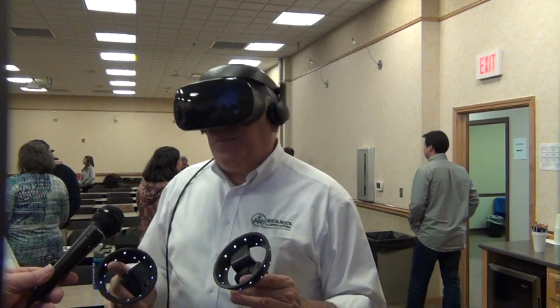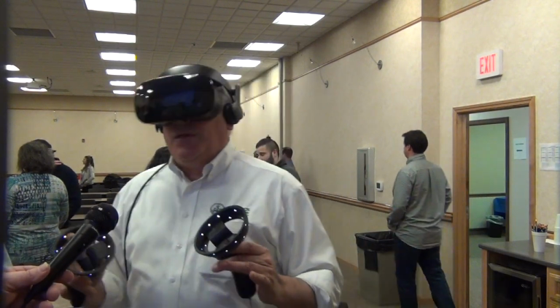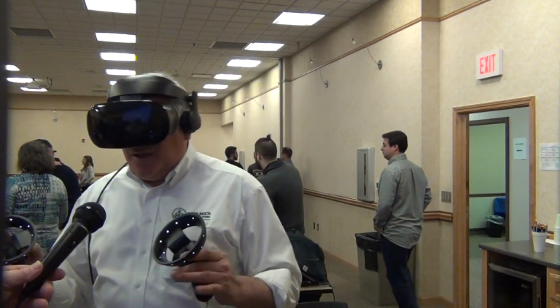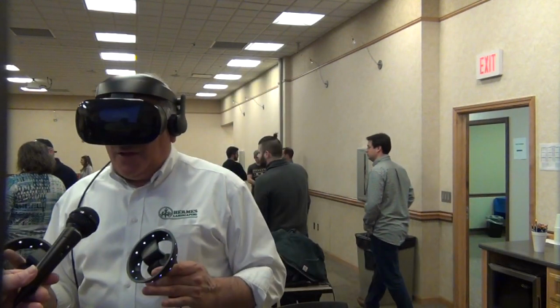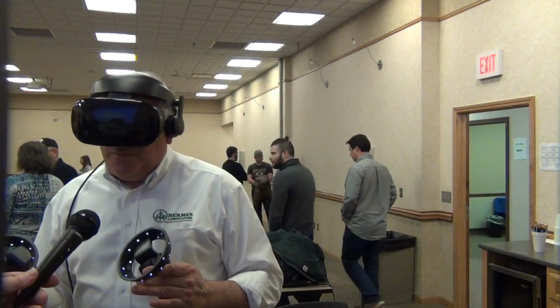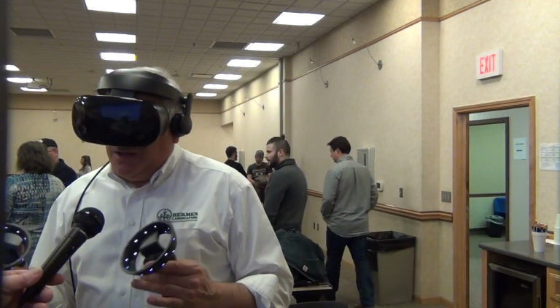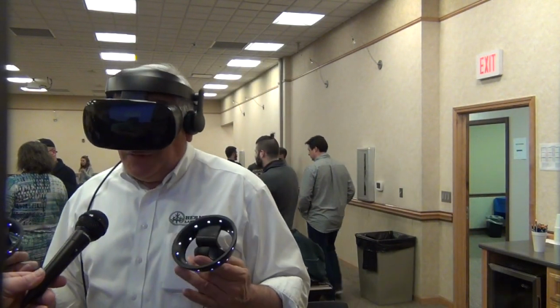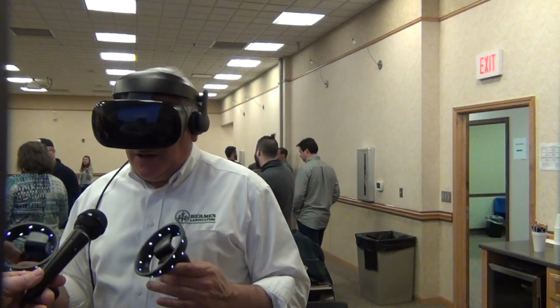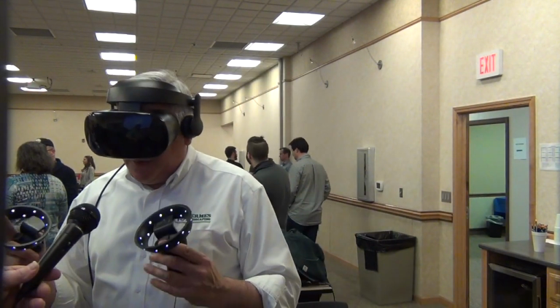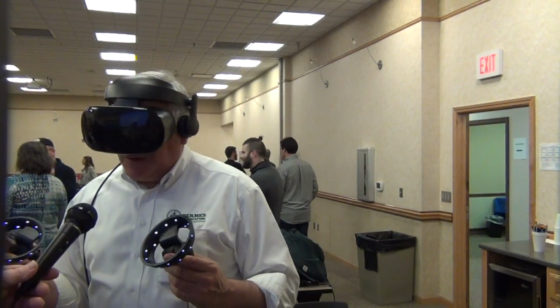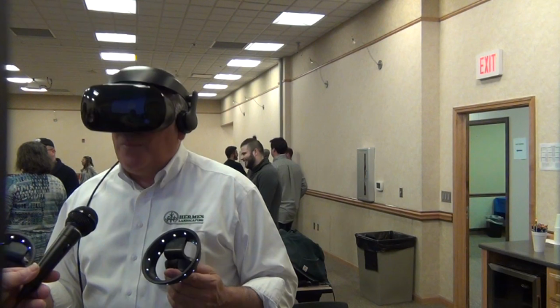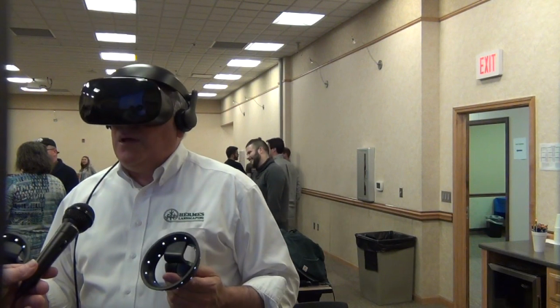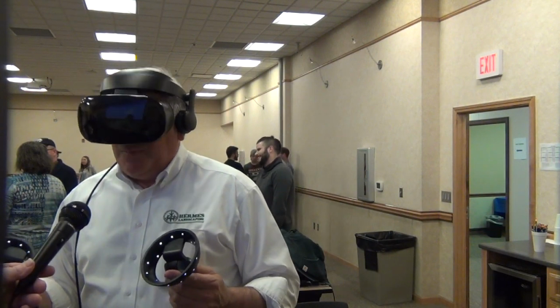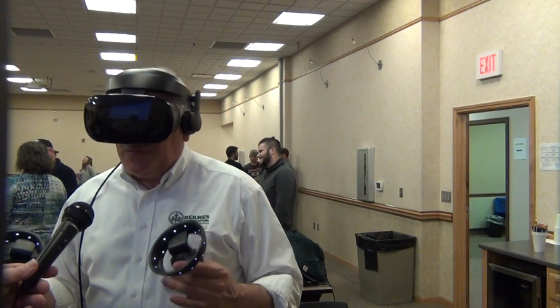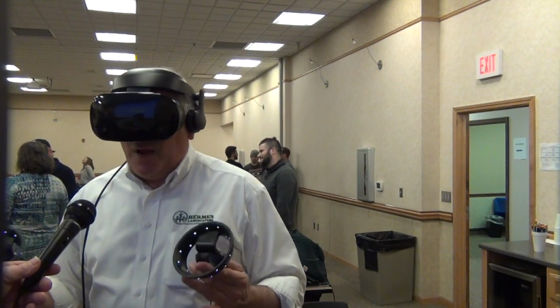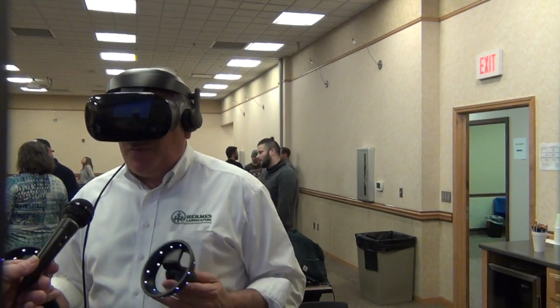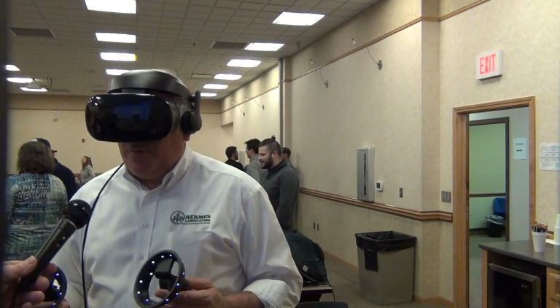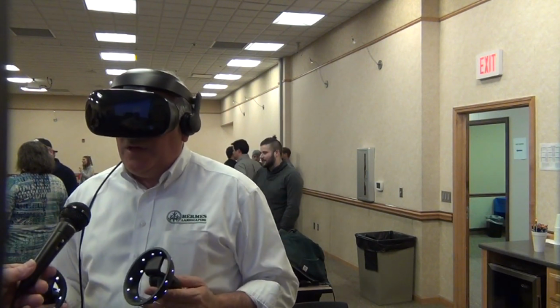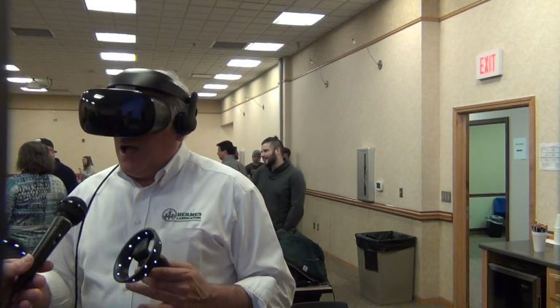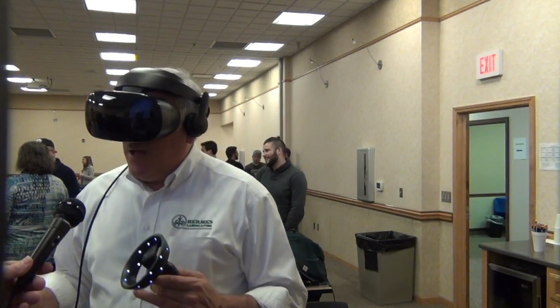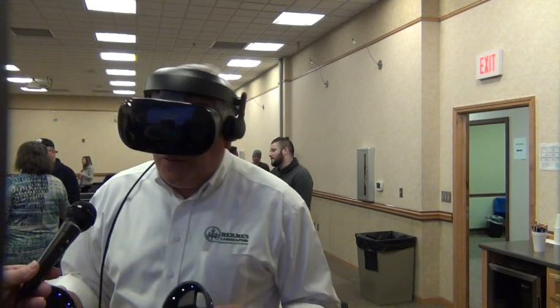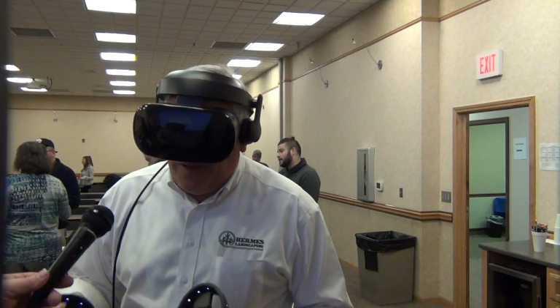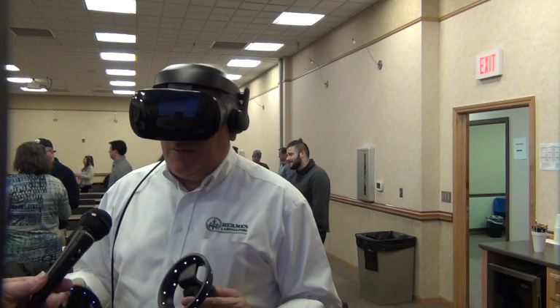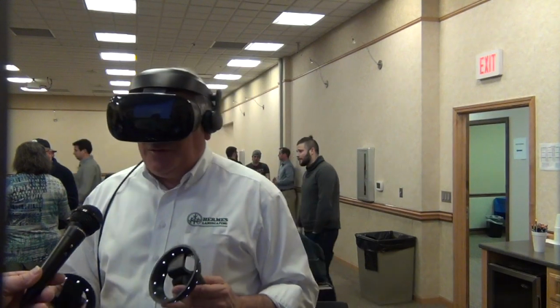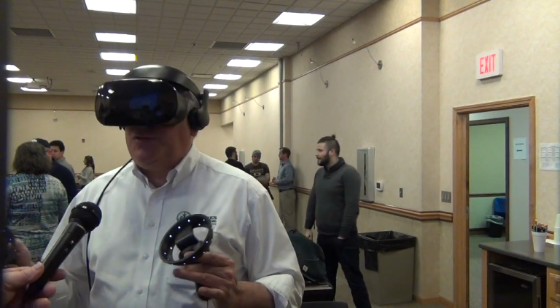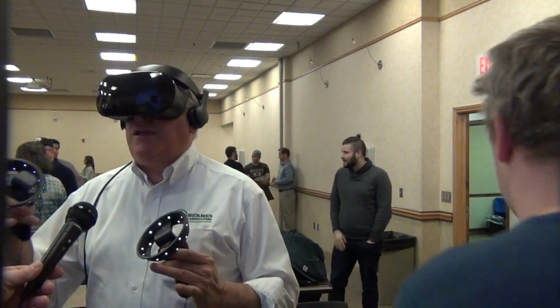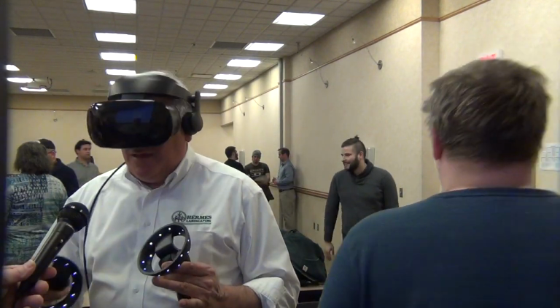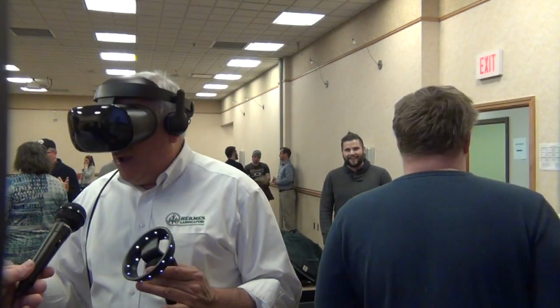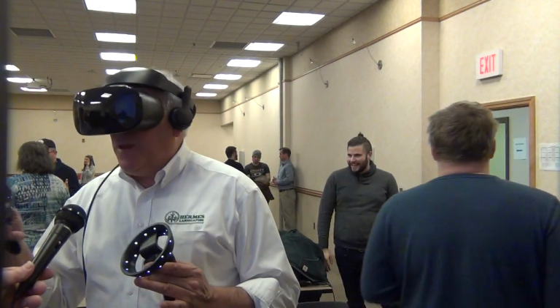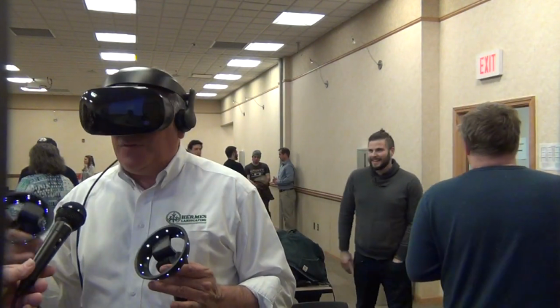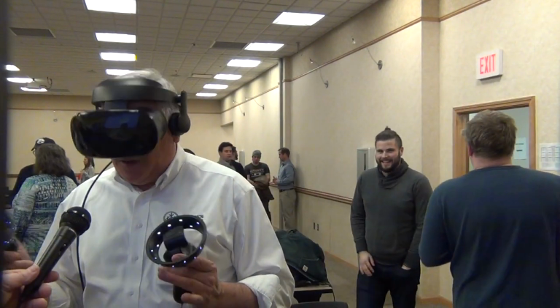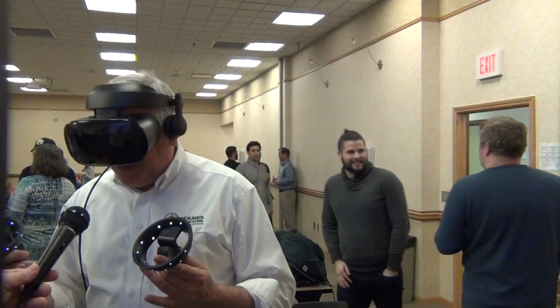So this is the kind of thing that all this technology coming to market is going to help people see their projects before they're ever built. I imagine that eventually I'm going to be able to design my space with this system.